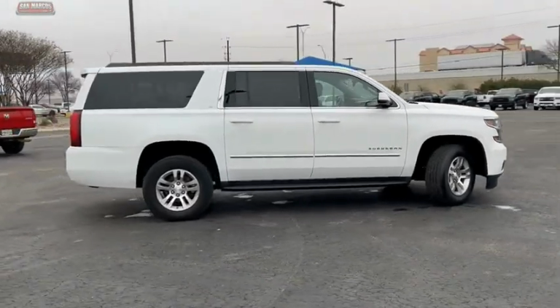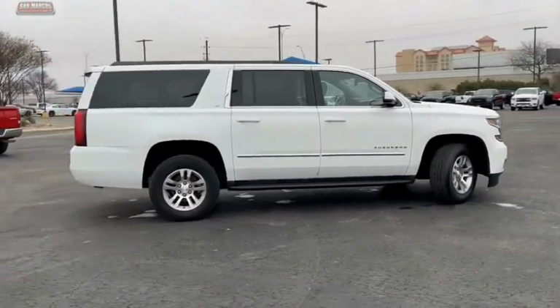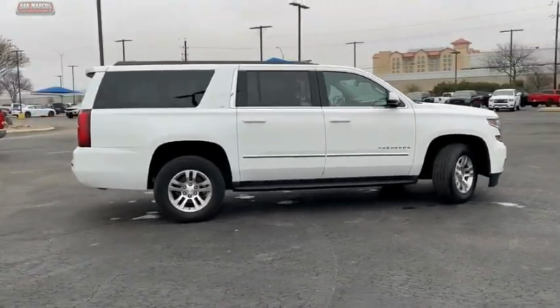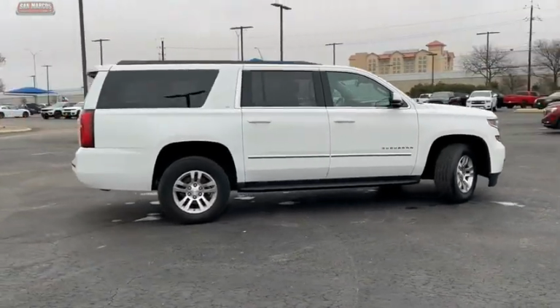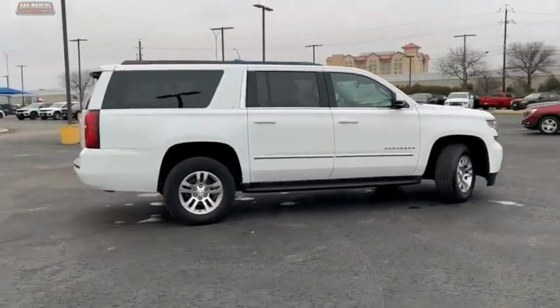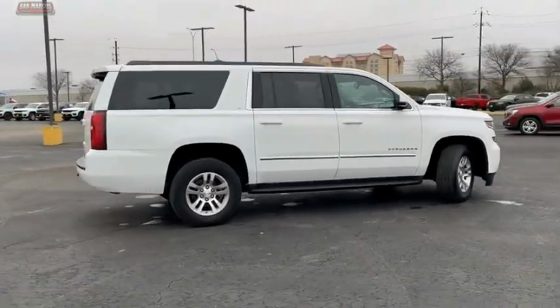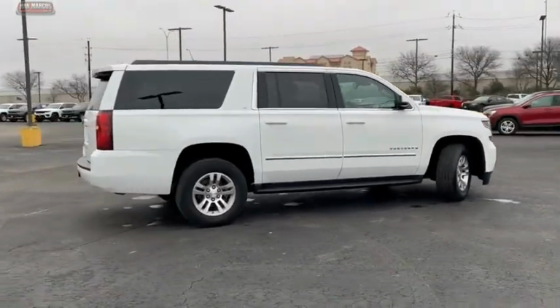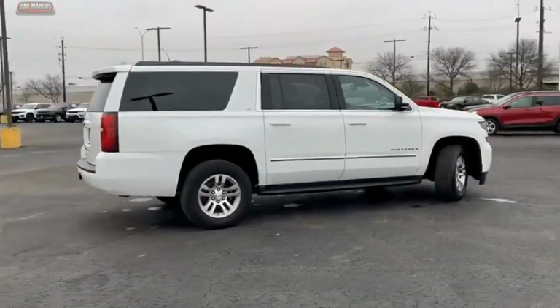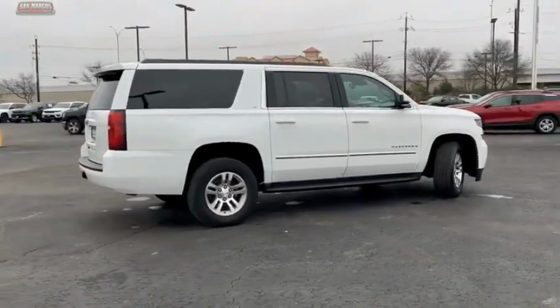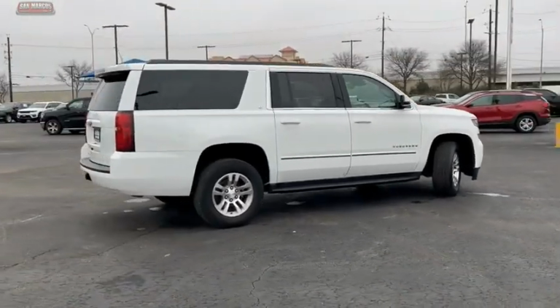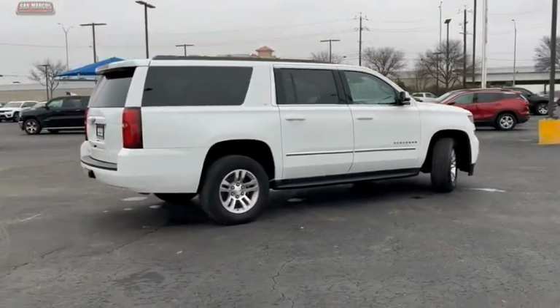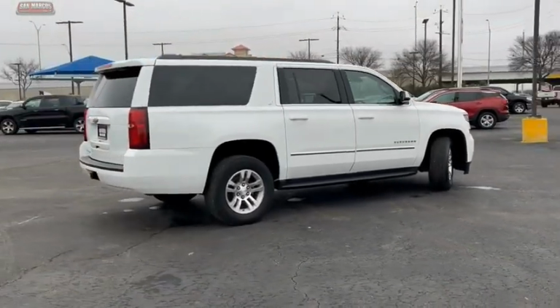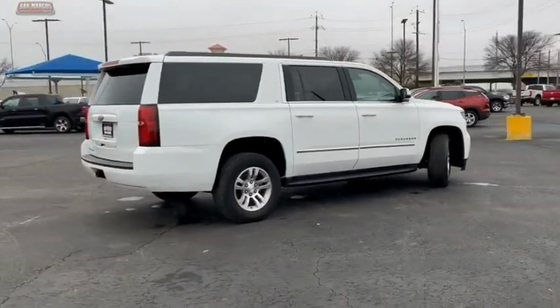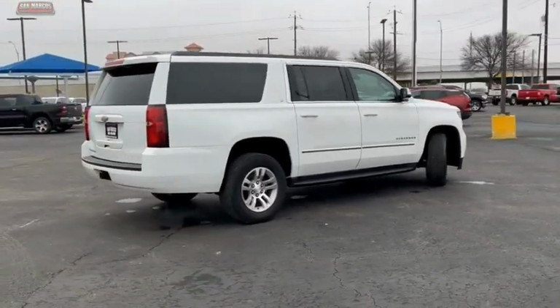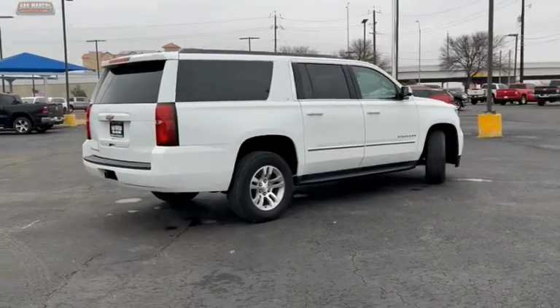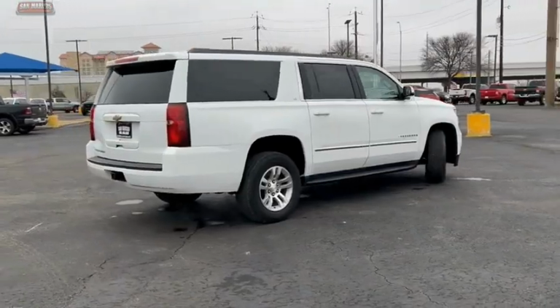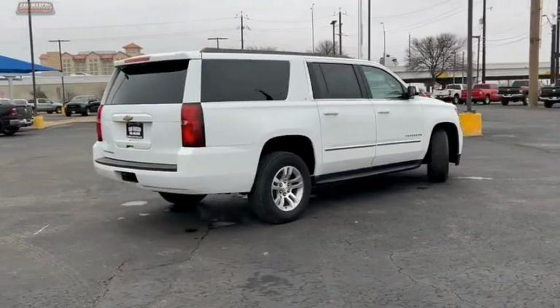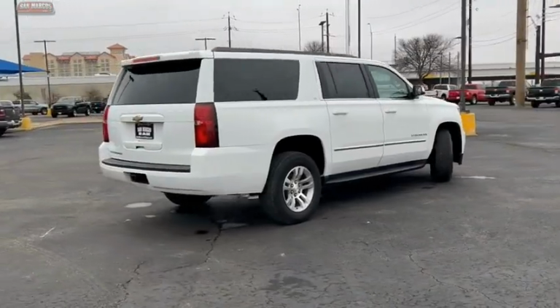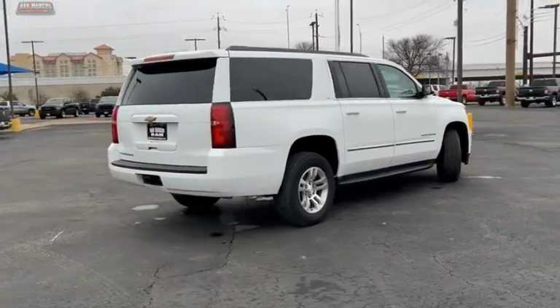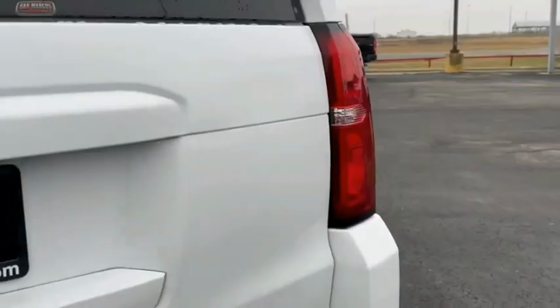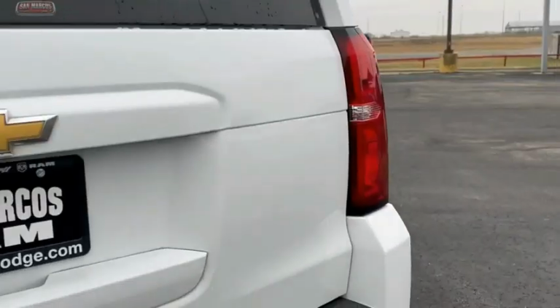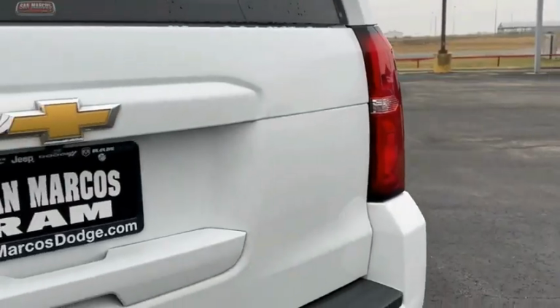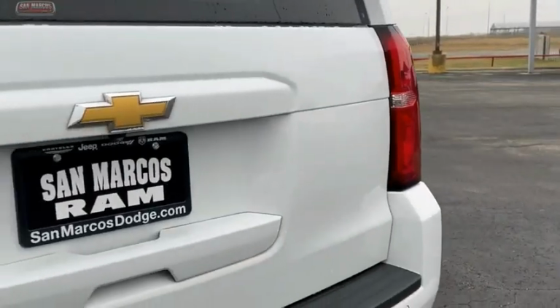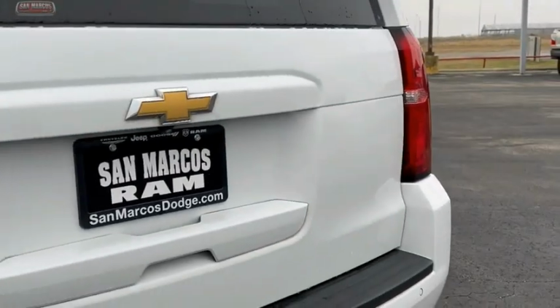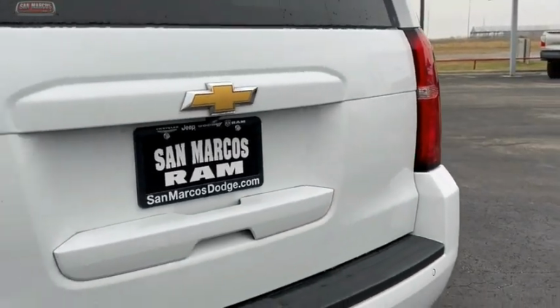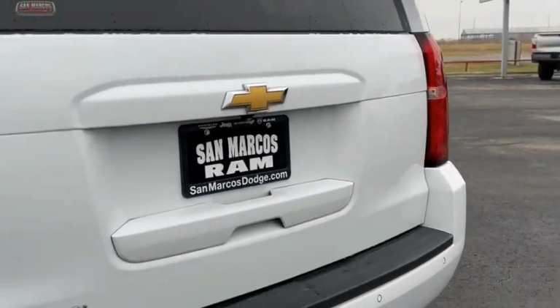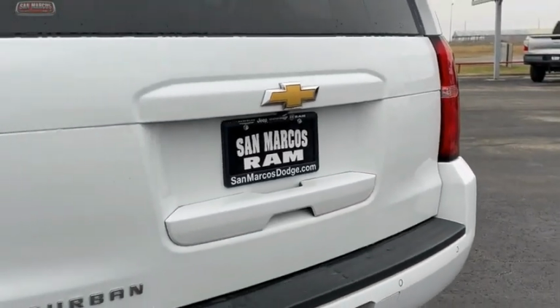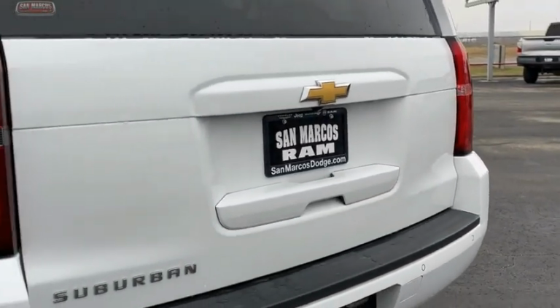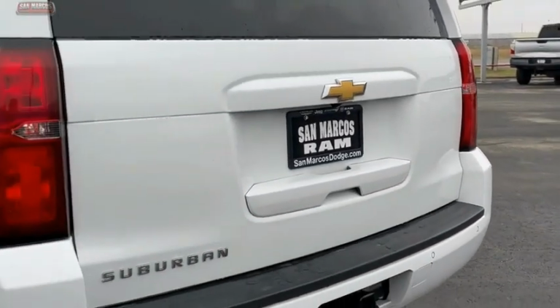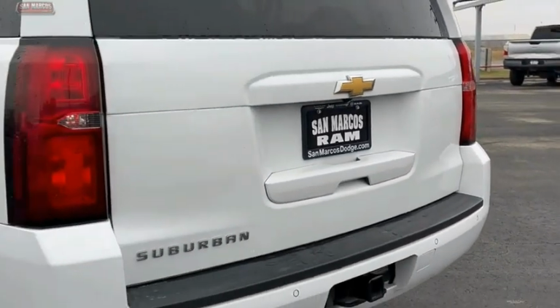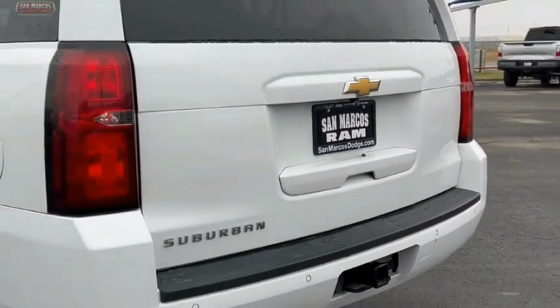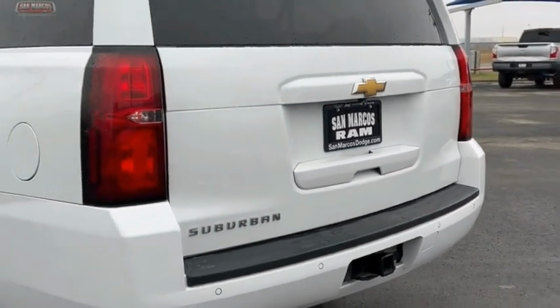This vehicle has less than 85,000 miles. If you like it online, you'll love it in your driveway. Take it for a spin today.